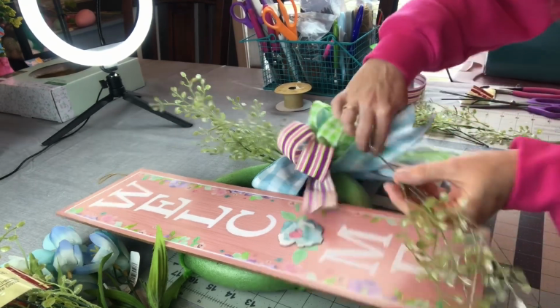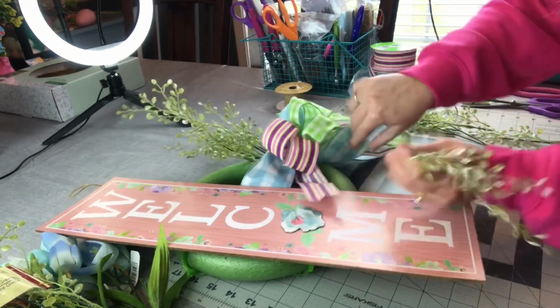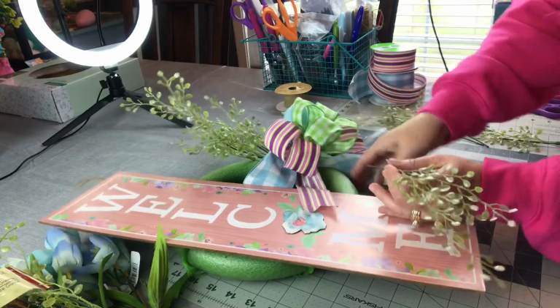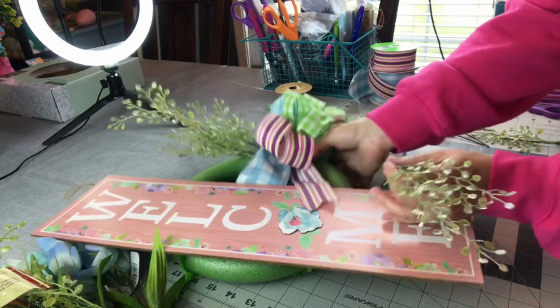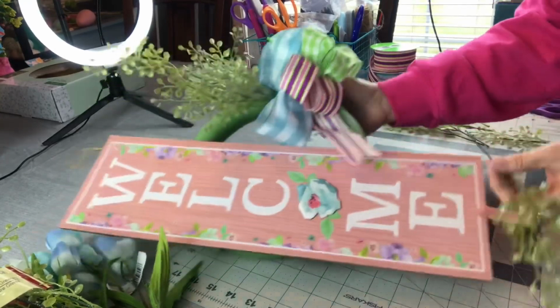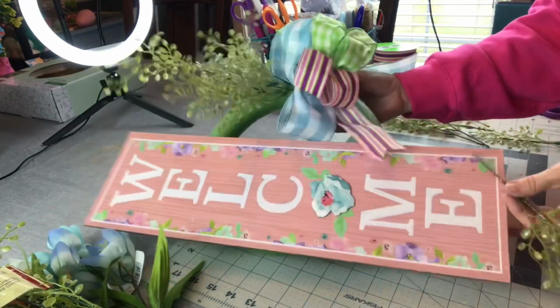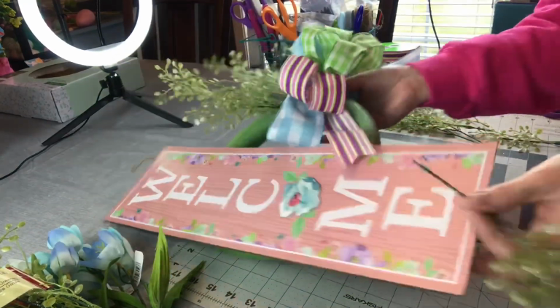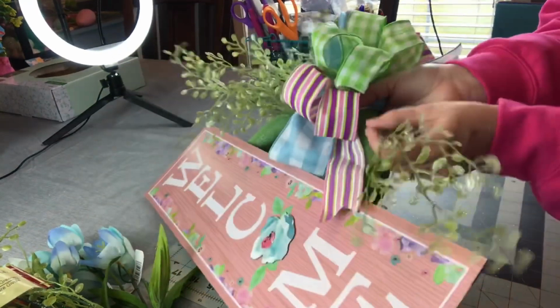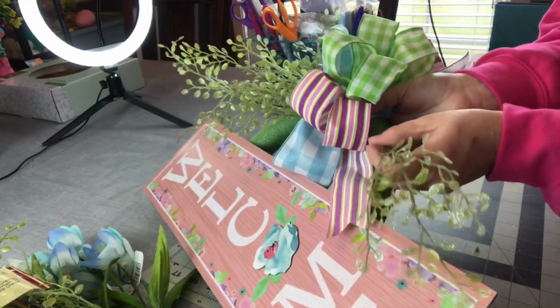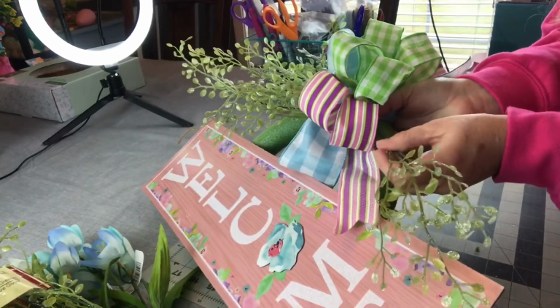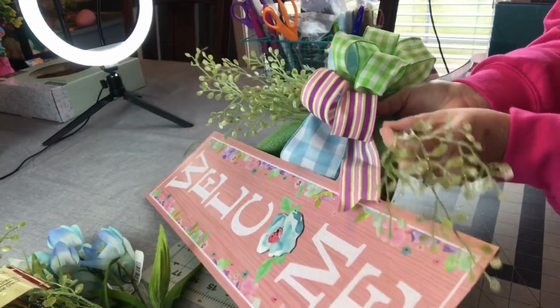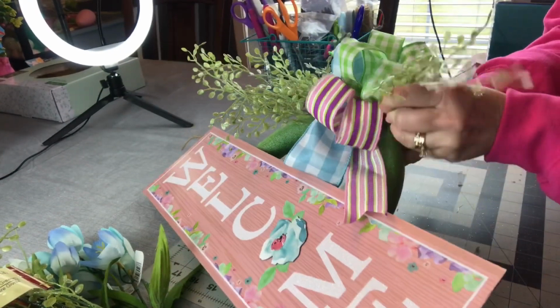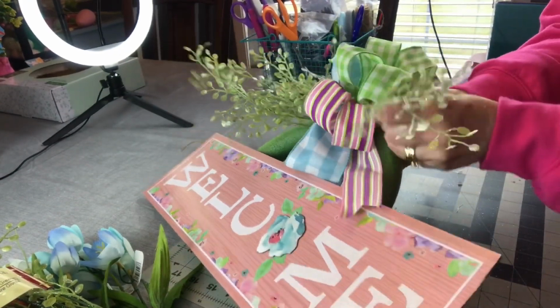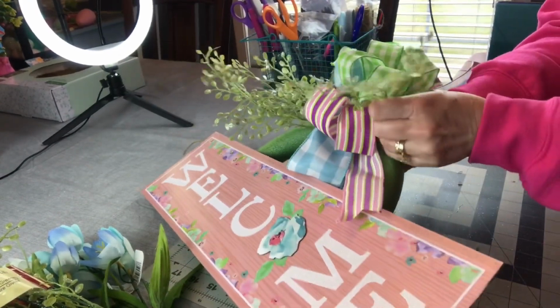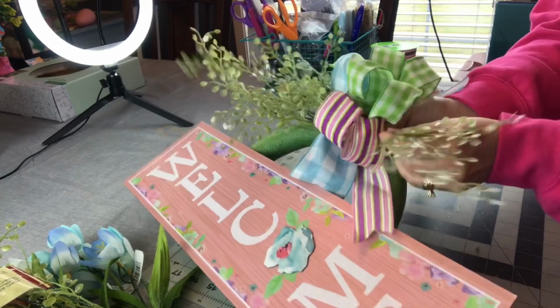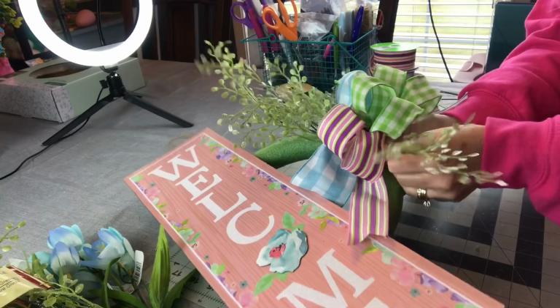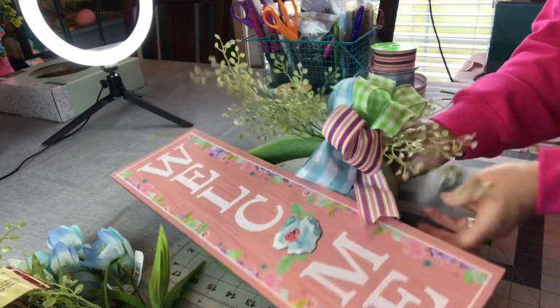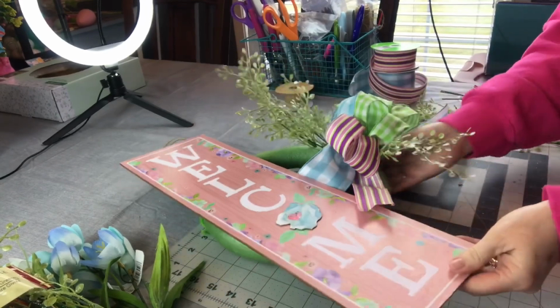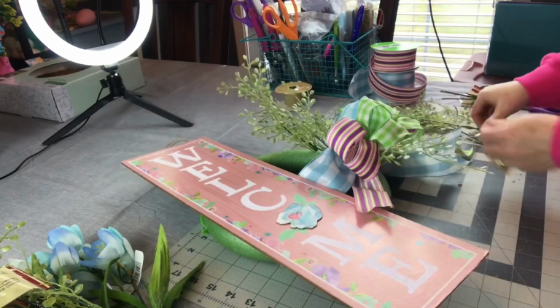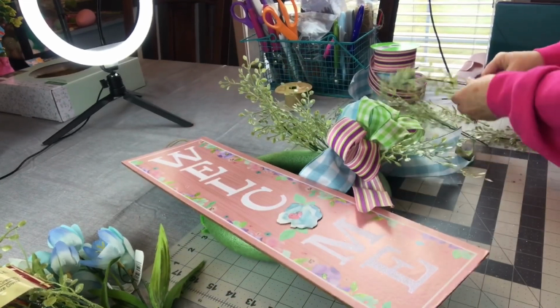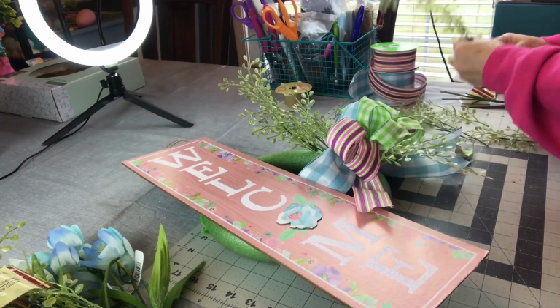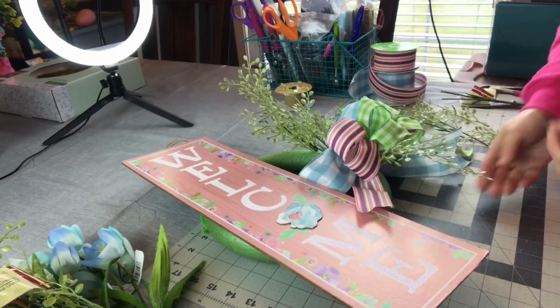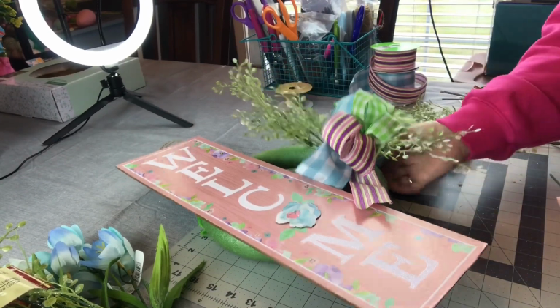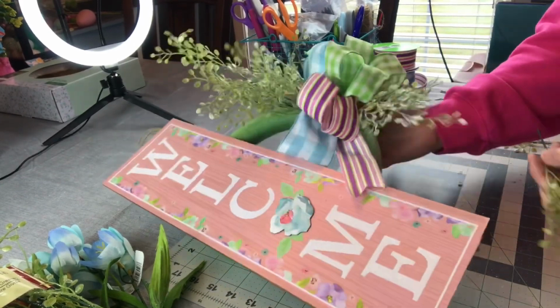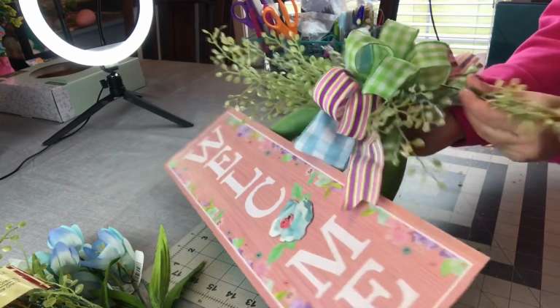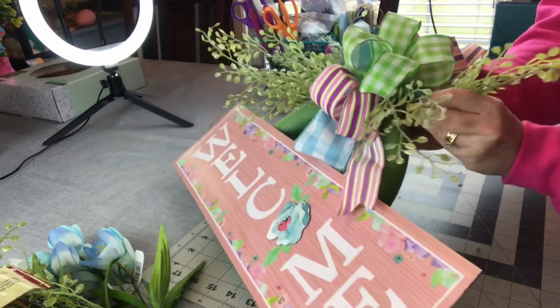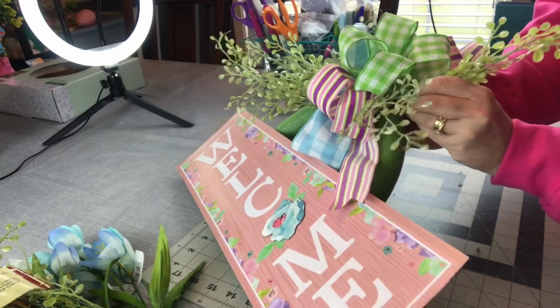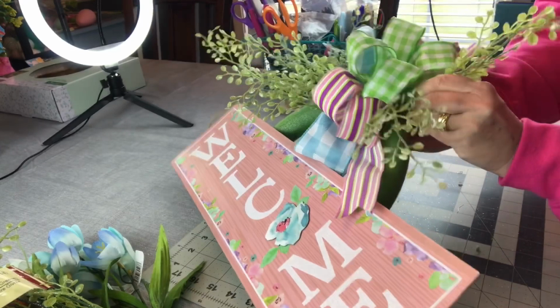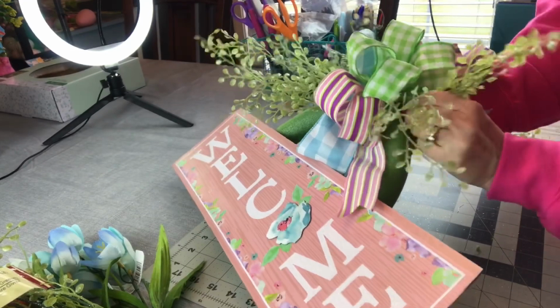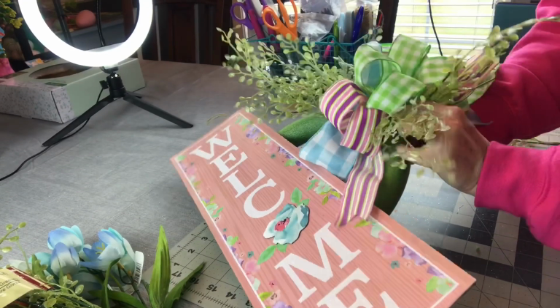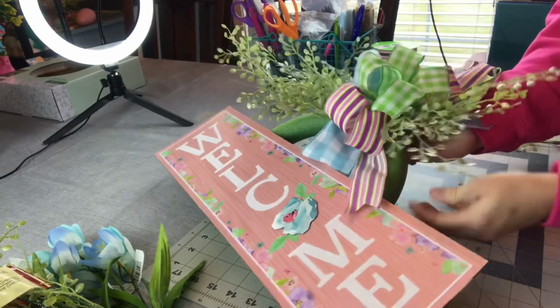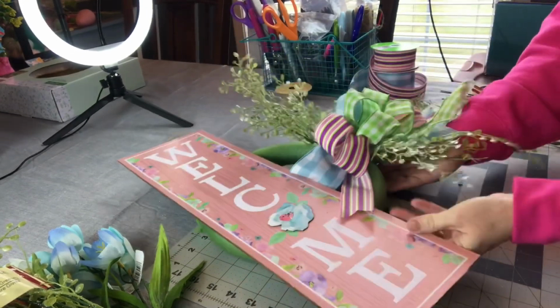If you are enjoying watching me make this spring wreath please give this video a thumbs up, leave me a comment, share this tutorial, and guys it is free to subscribe to my YouTube channel so don't forget to hit that subscribe button if you have not already.